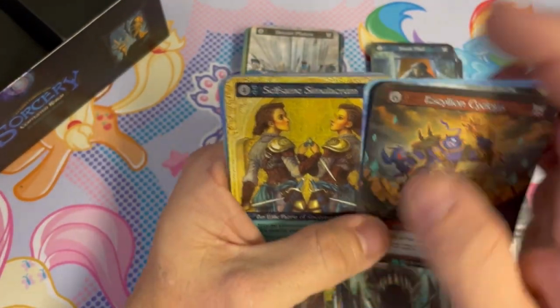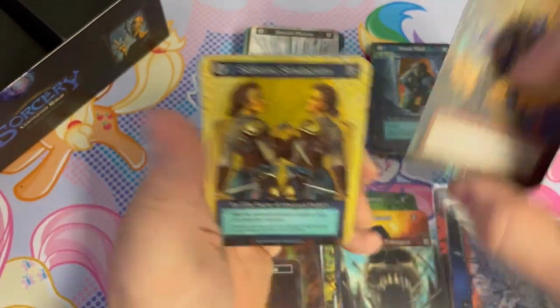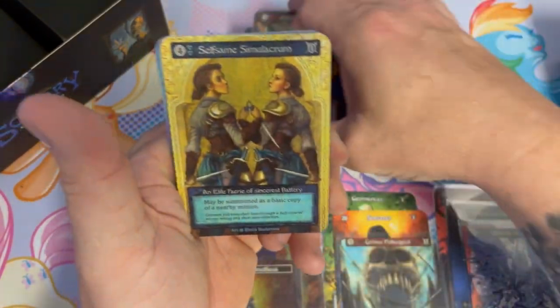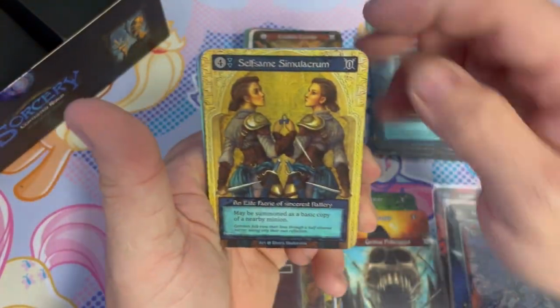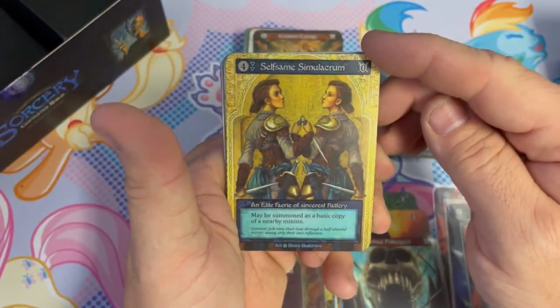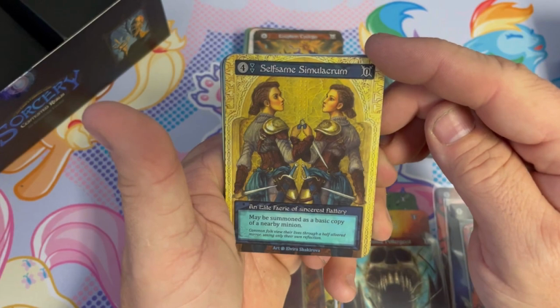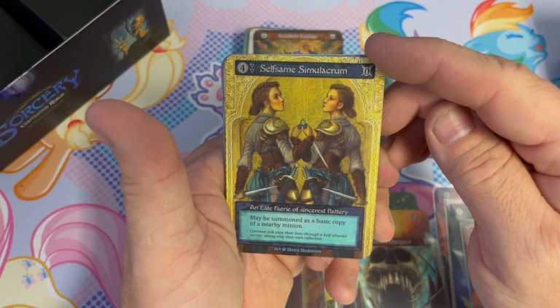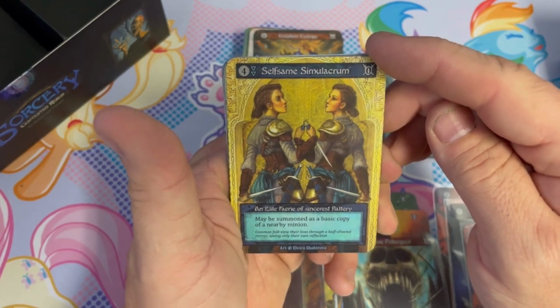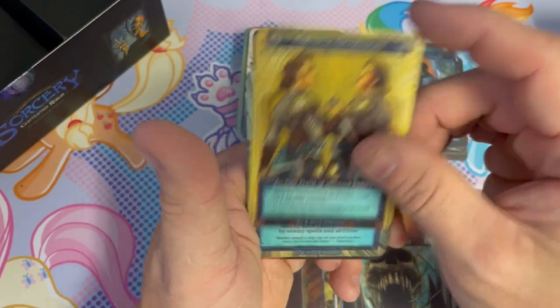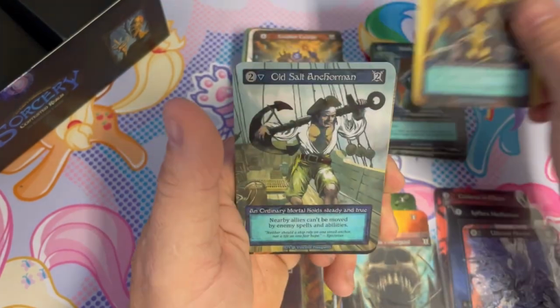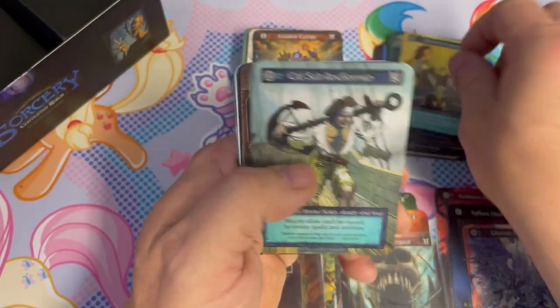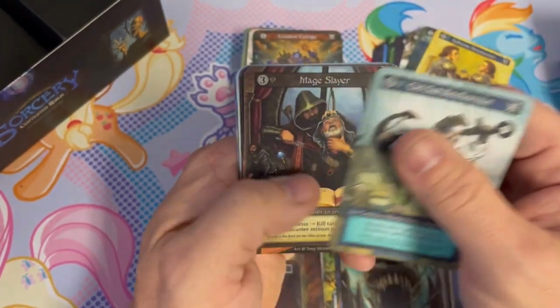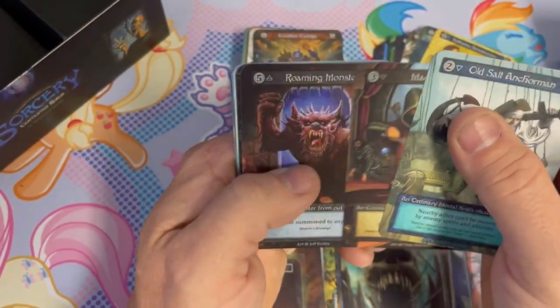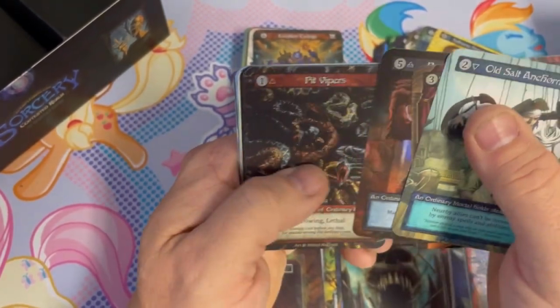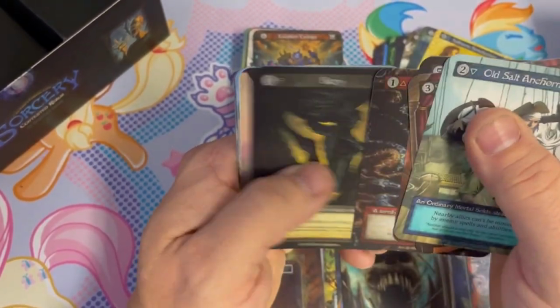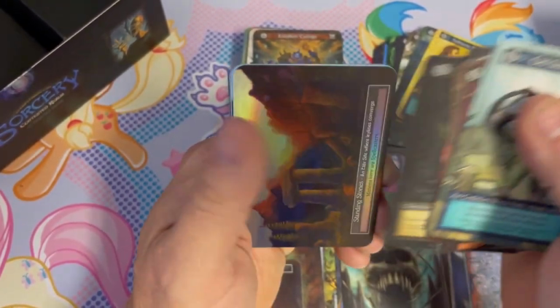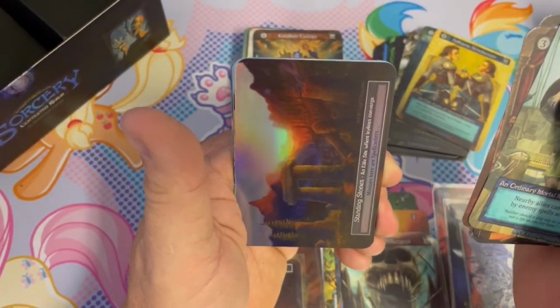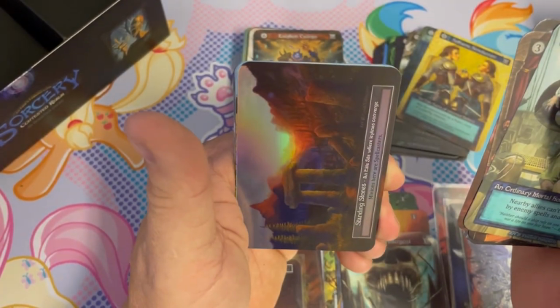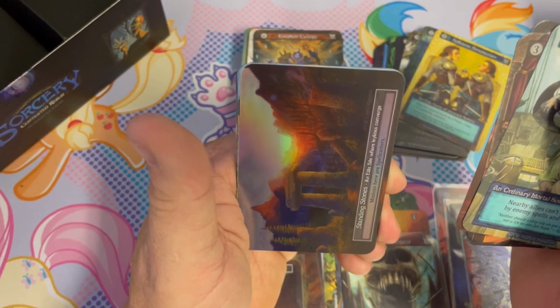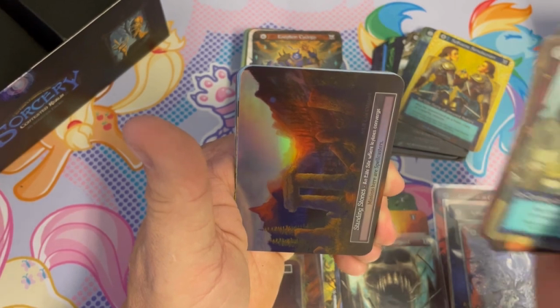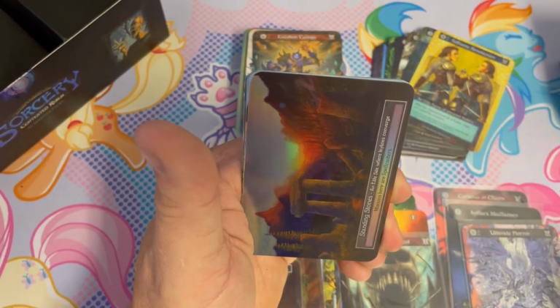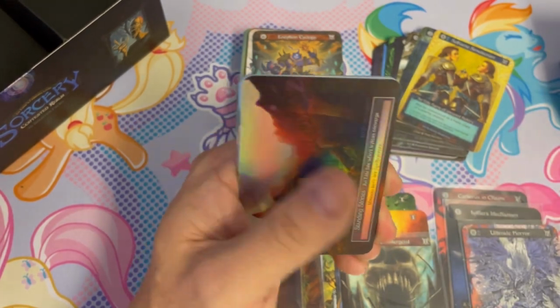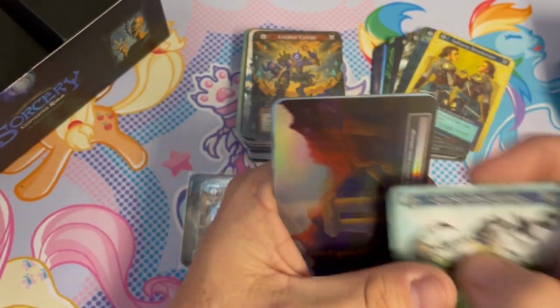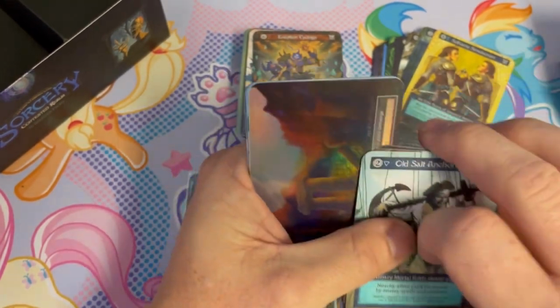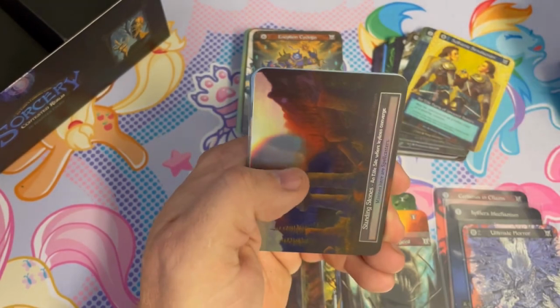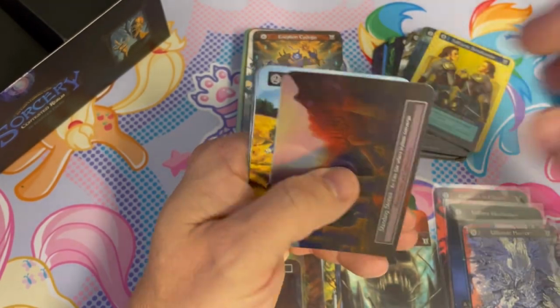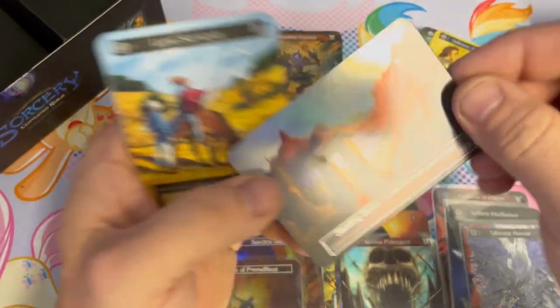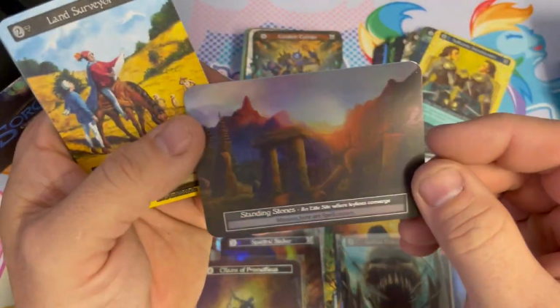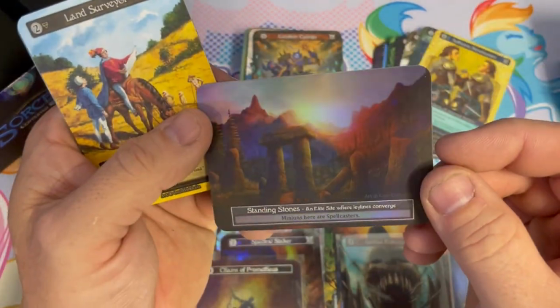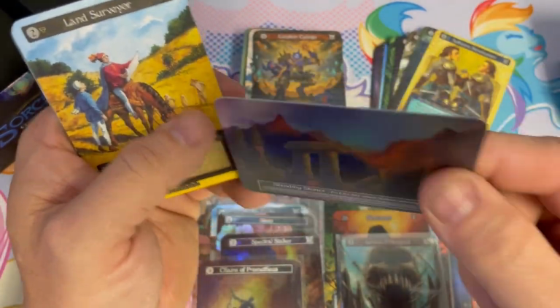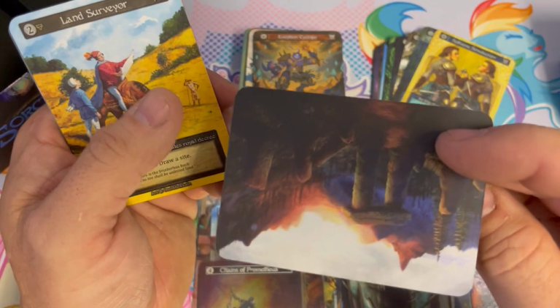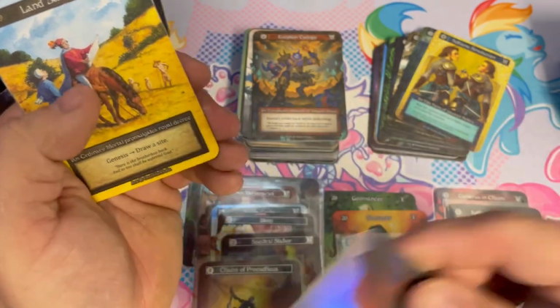Some Malachrome — that's a really dope card, I don't think I've opened that one yet. Beautiful card, love it. Looks like we do have a foil and it's an elite site — very nice for Alan.